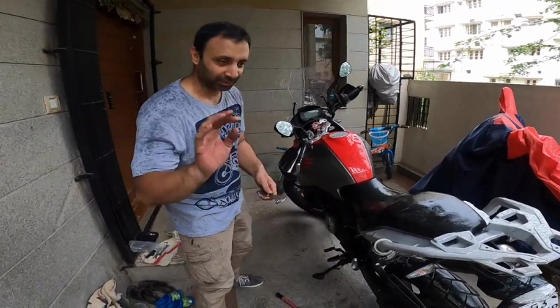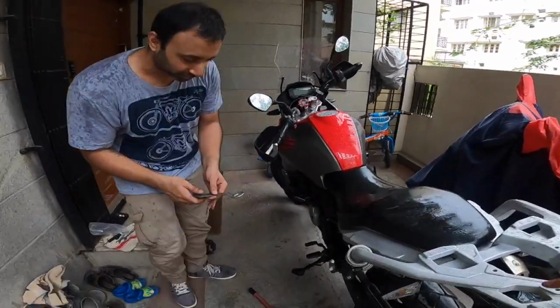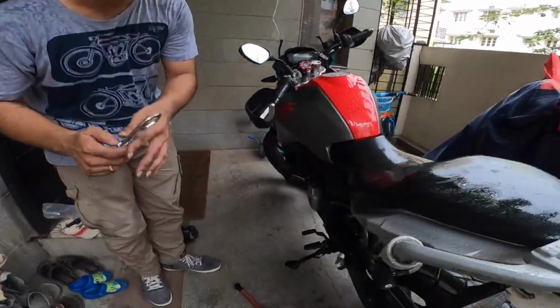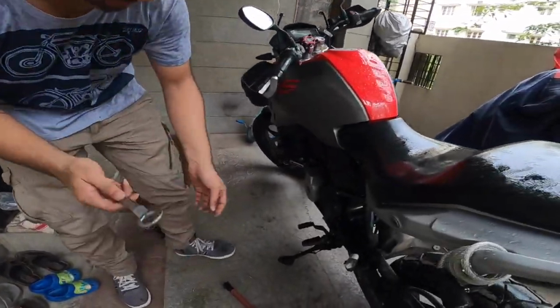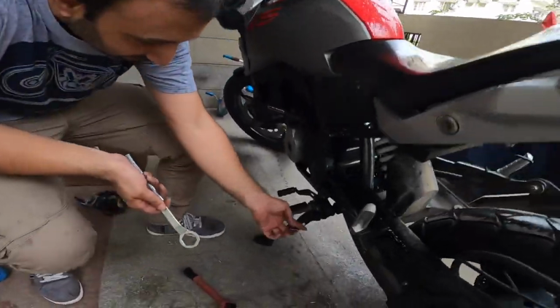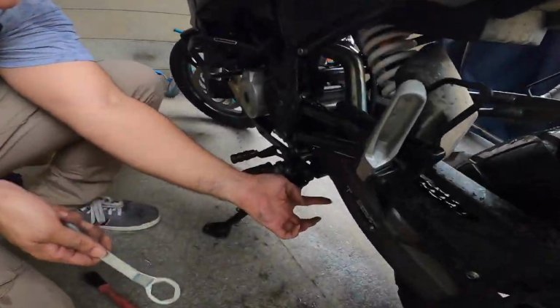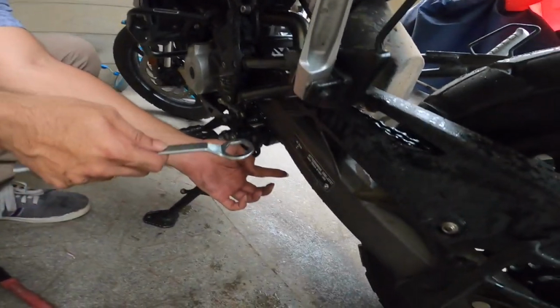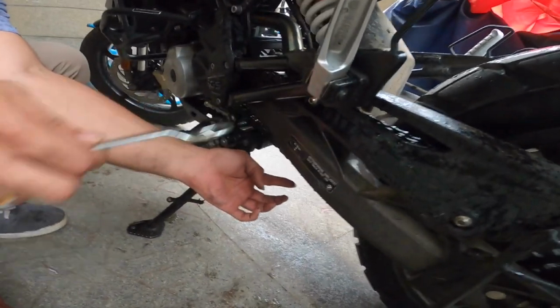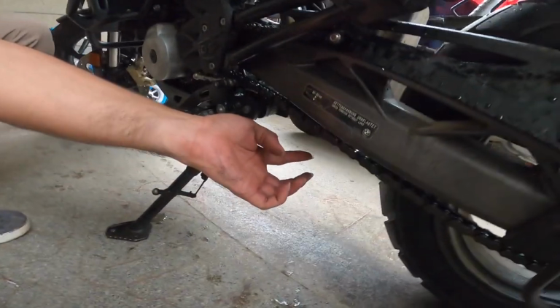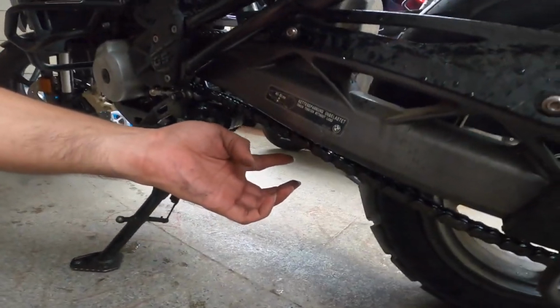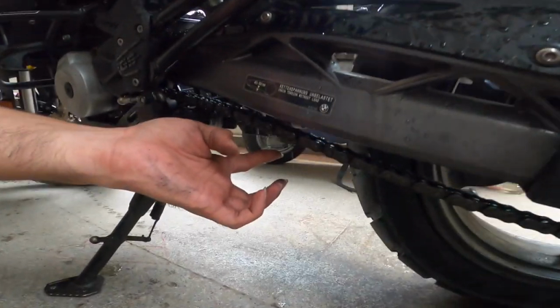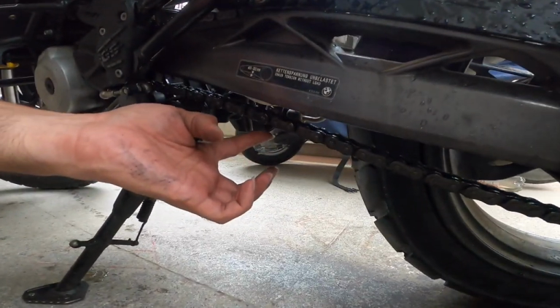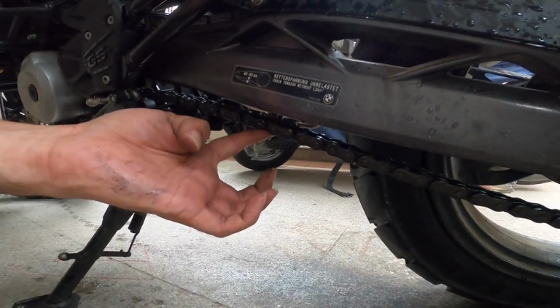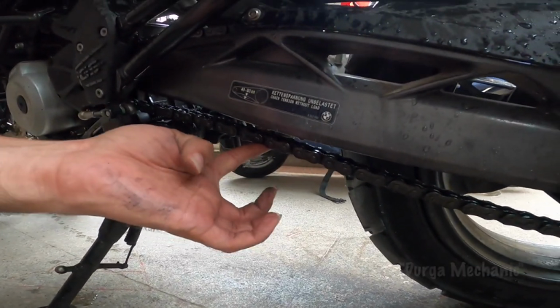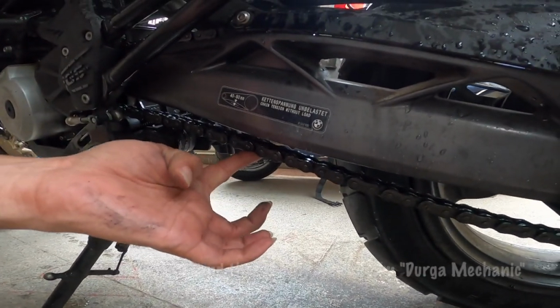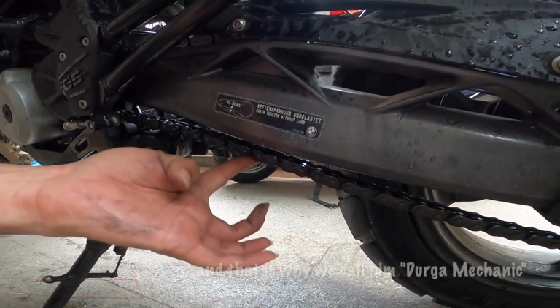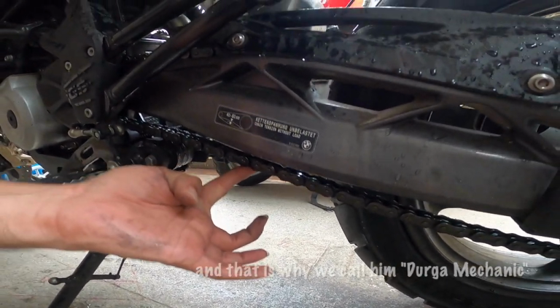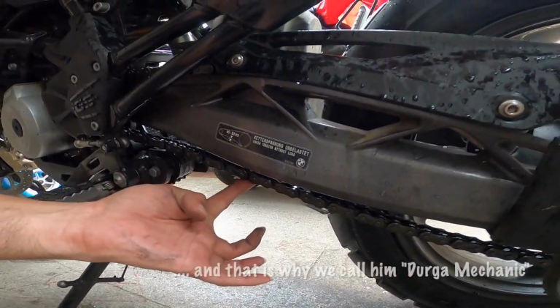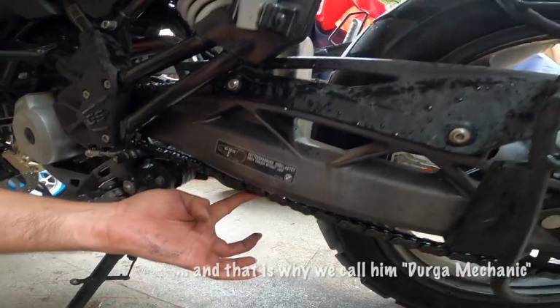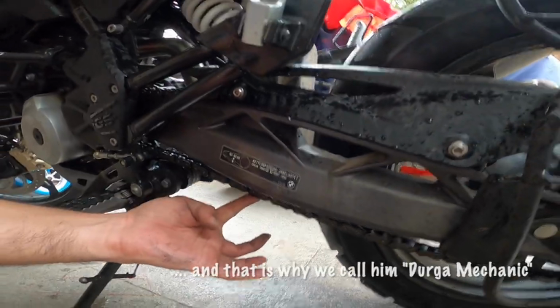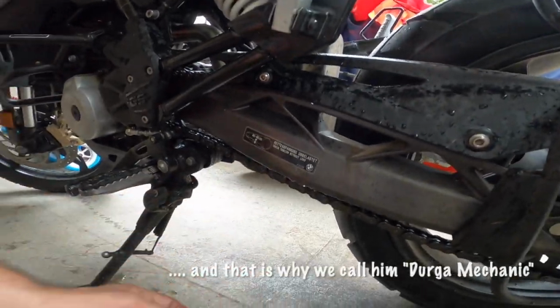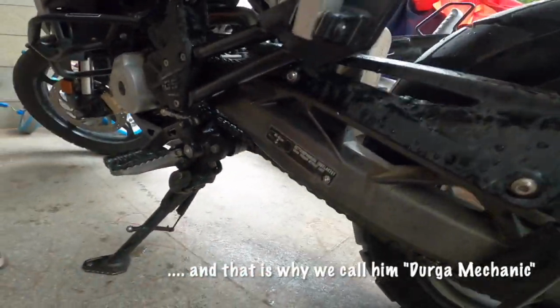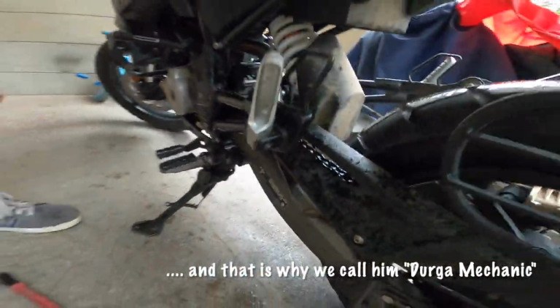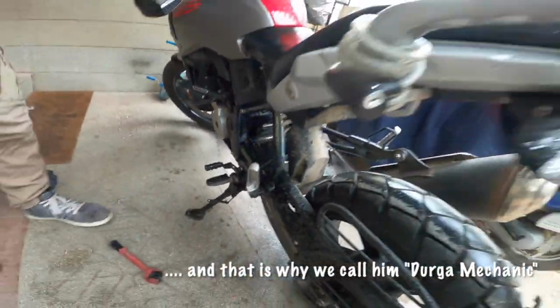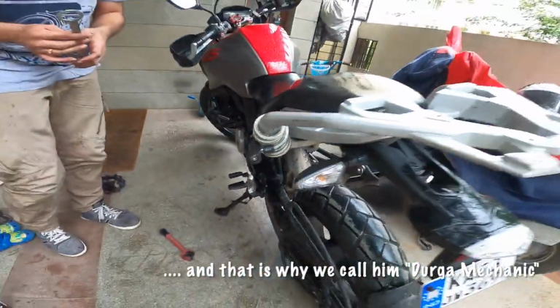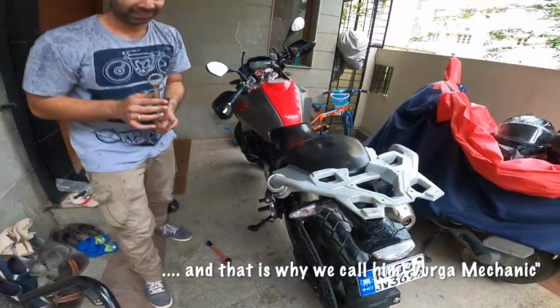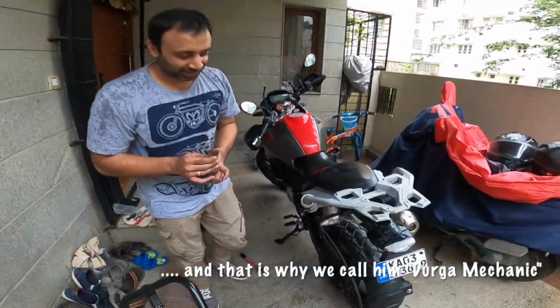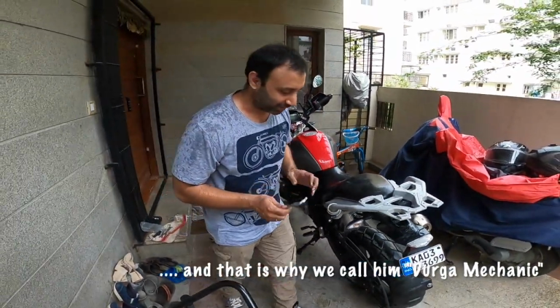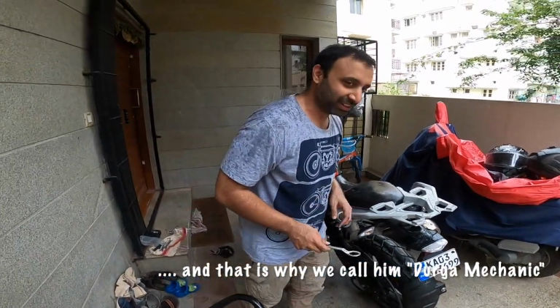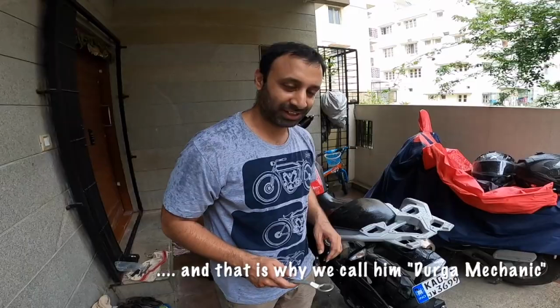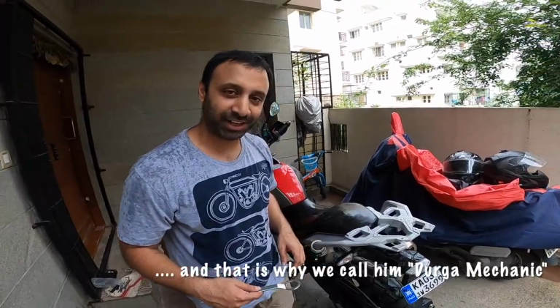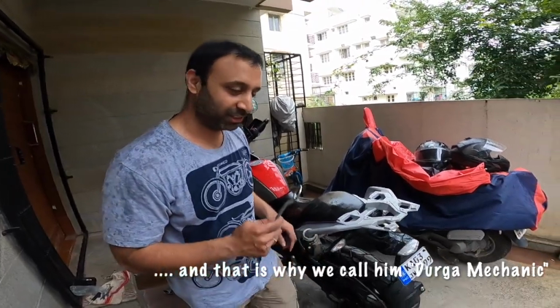You can actually see this — the chain should have 40 to 50 mm of play. There is literally no play; it's too hard. This will actually spoil your sprocket and the chain. So let's dig into this.